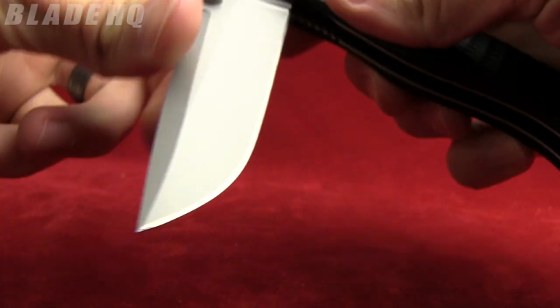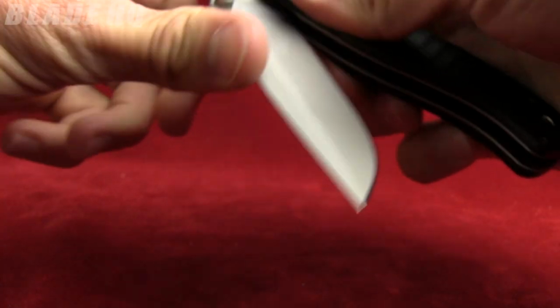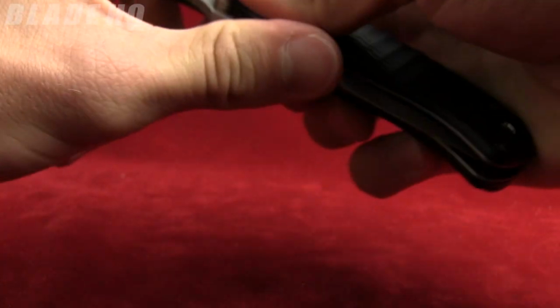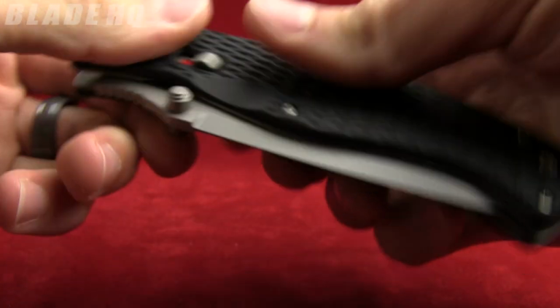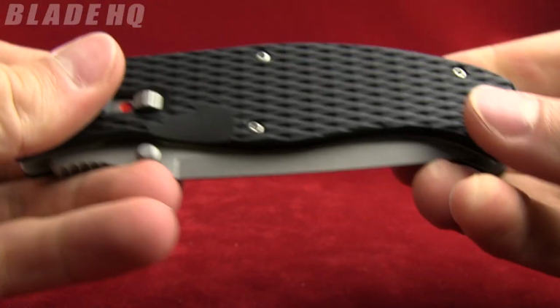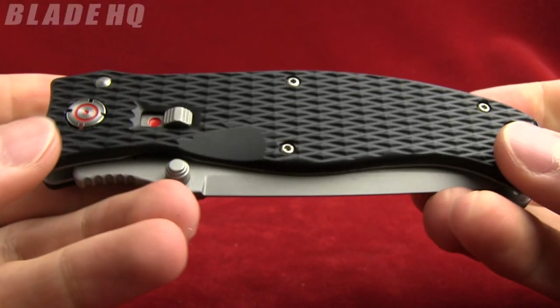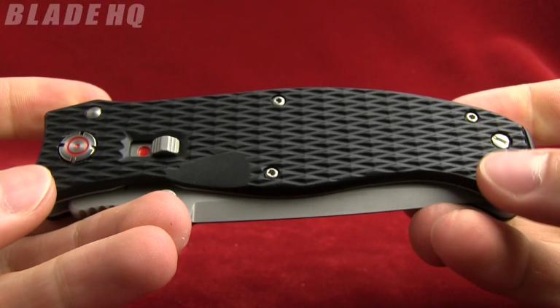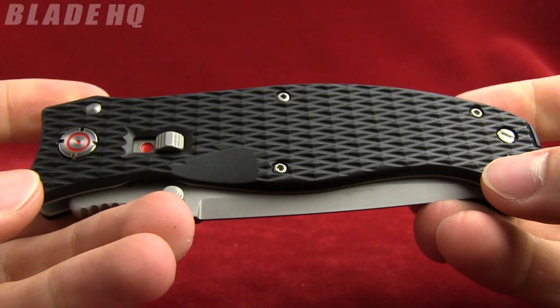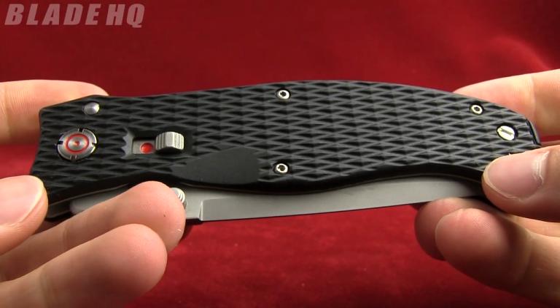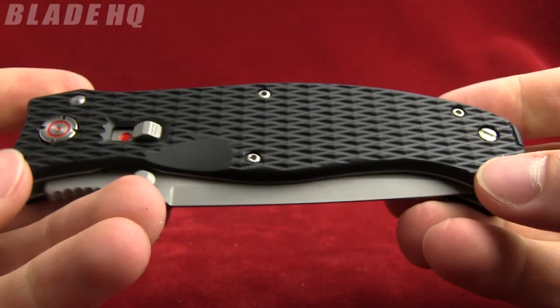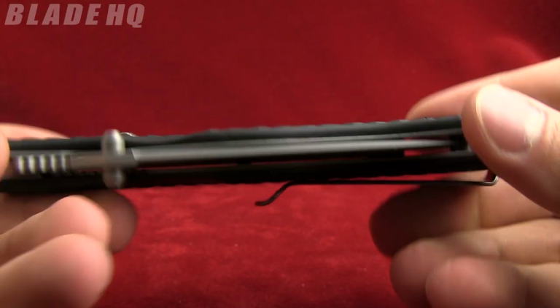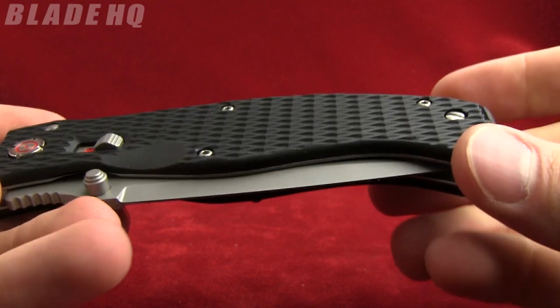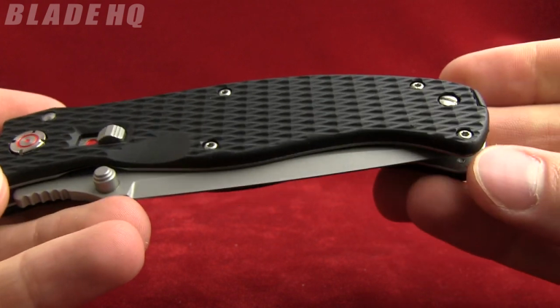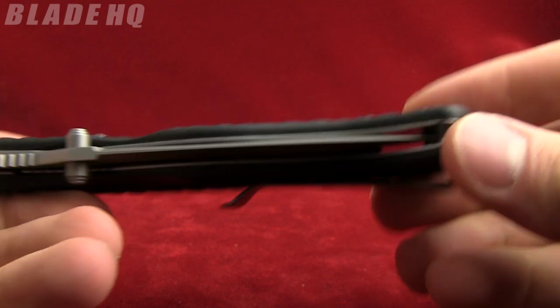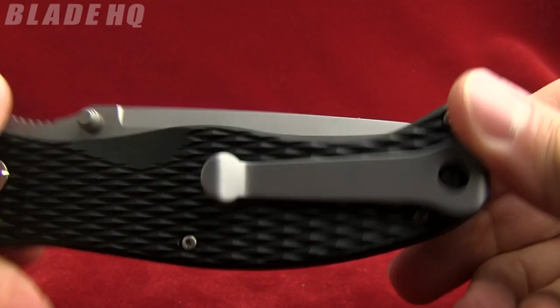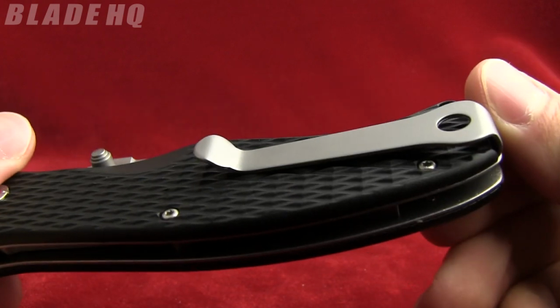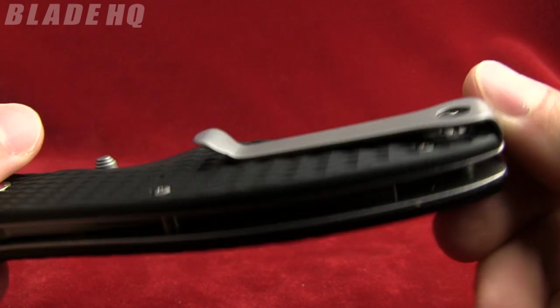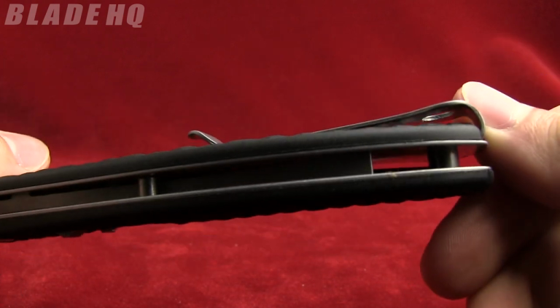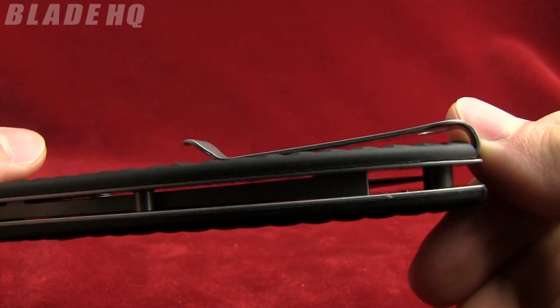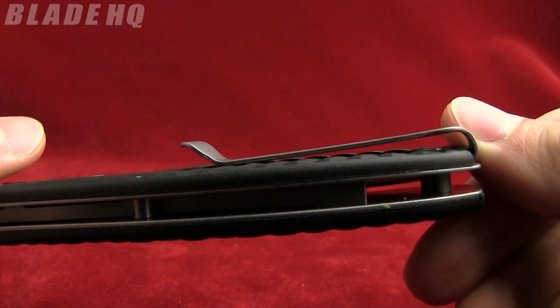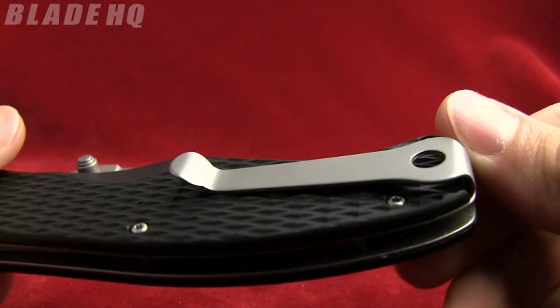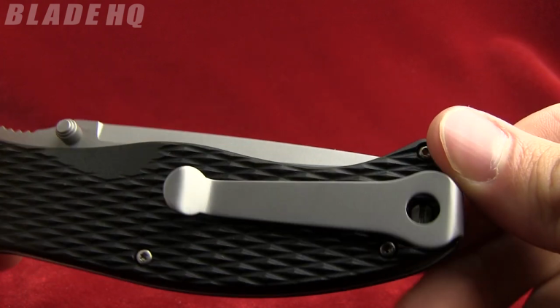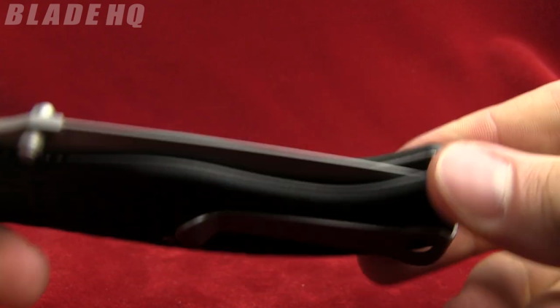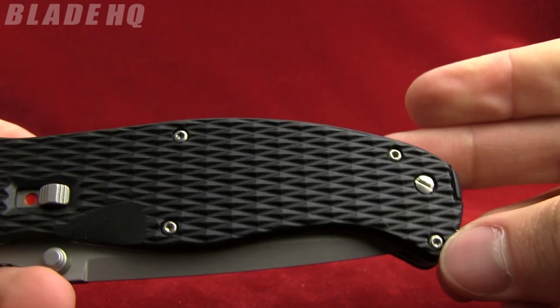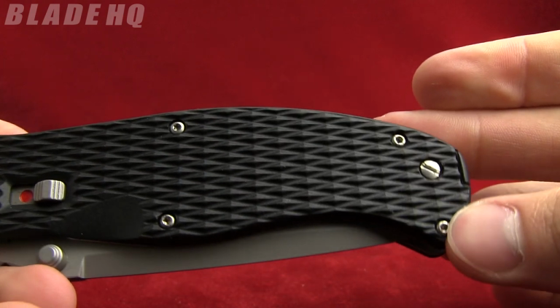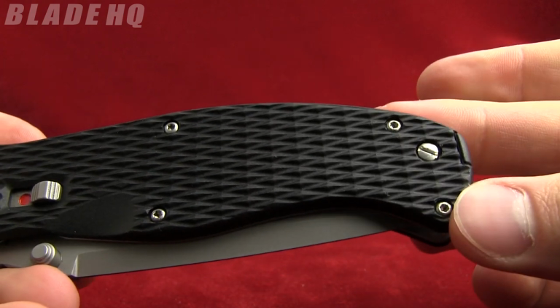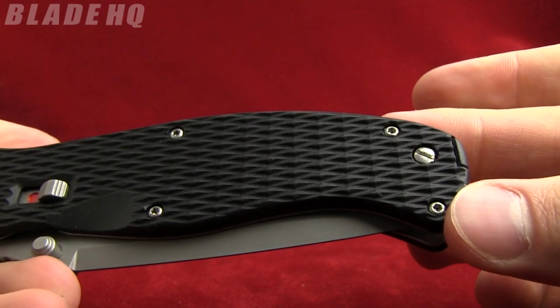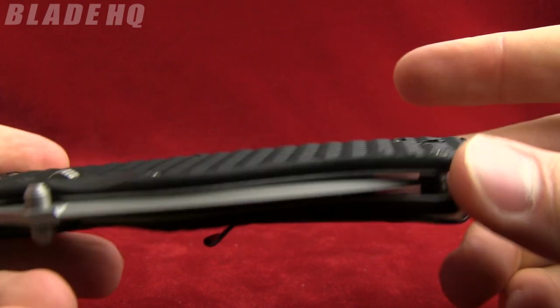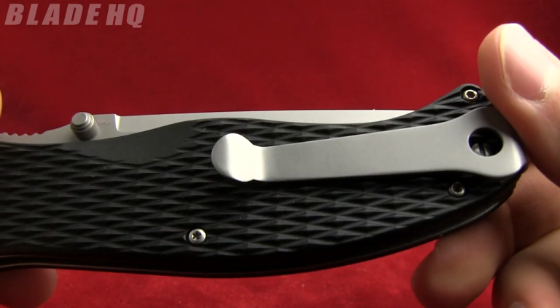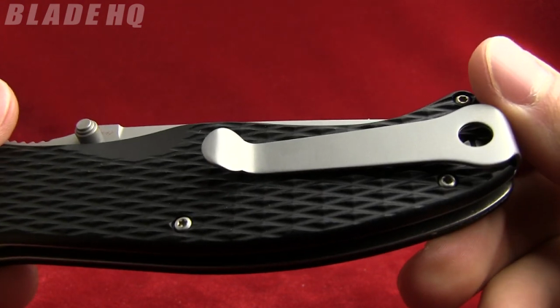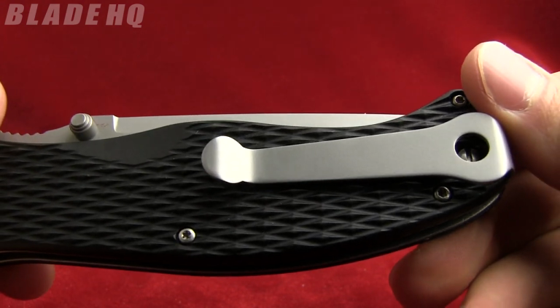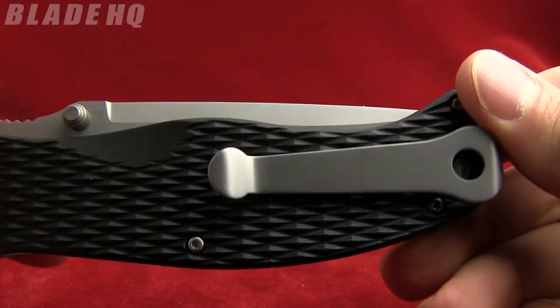The weight on this knife is 4.8 ounces. The pocket clip on it is reversible, deep carry — tip up always, but right or left hand carry for you.